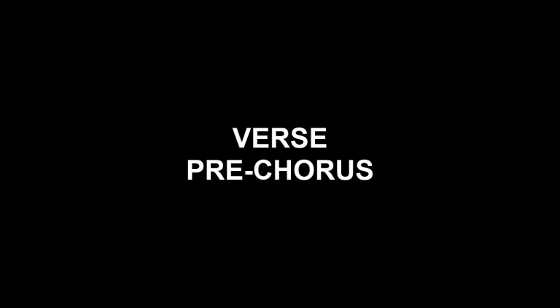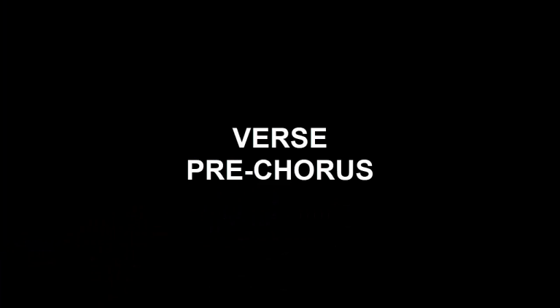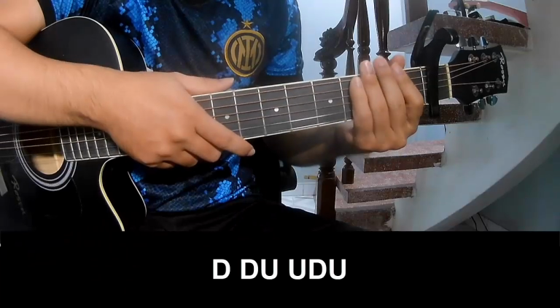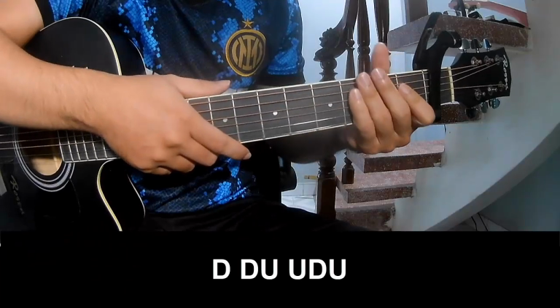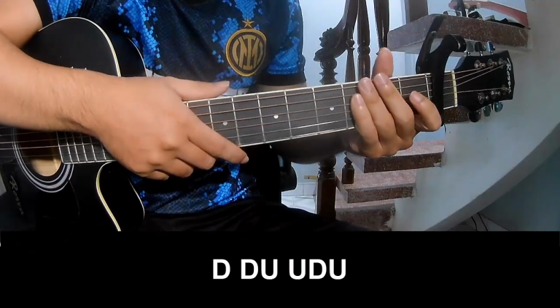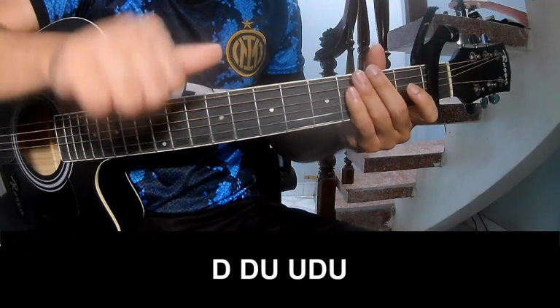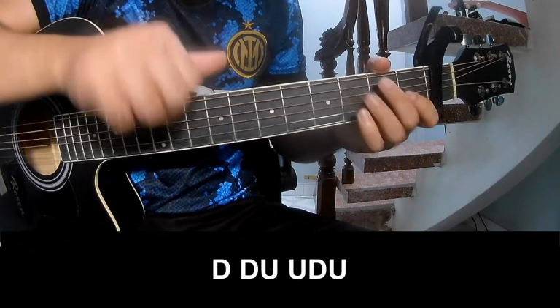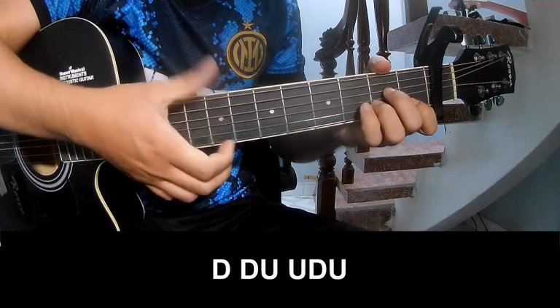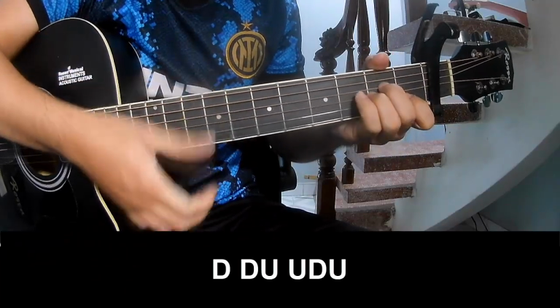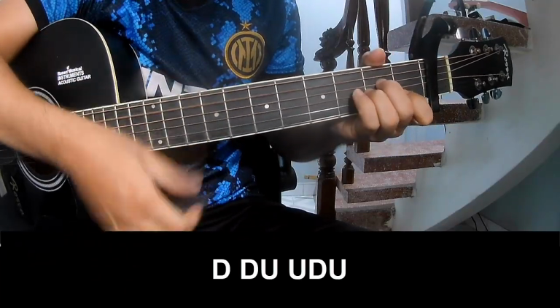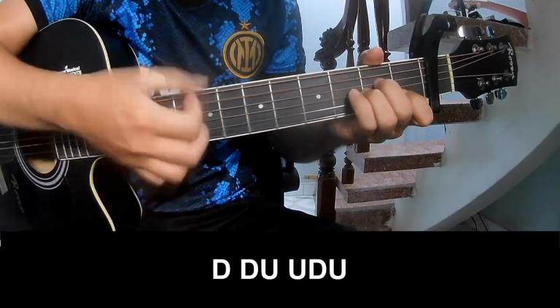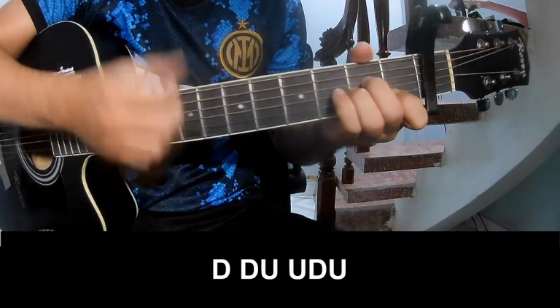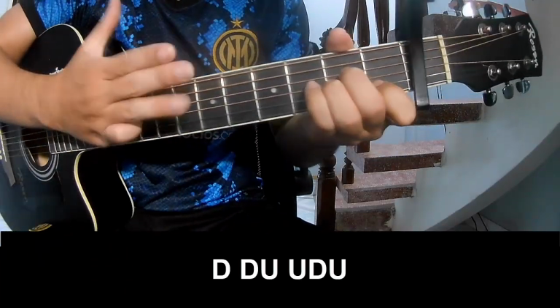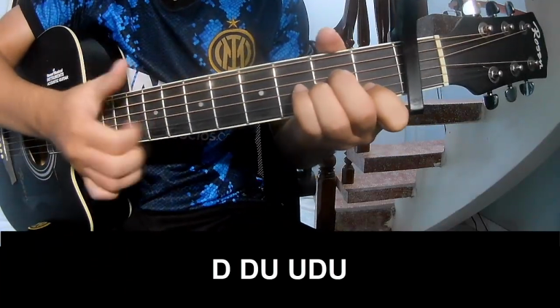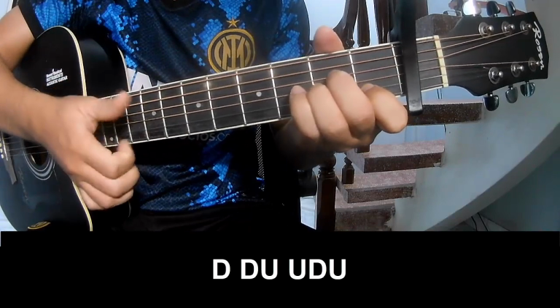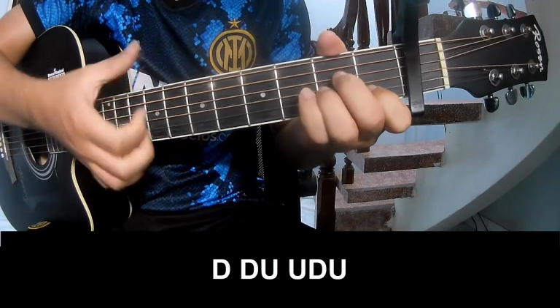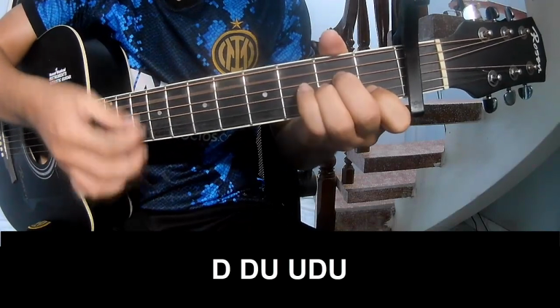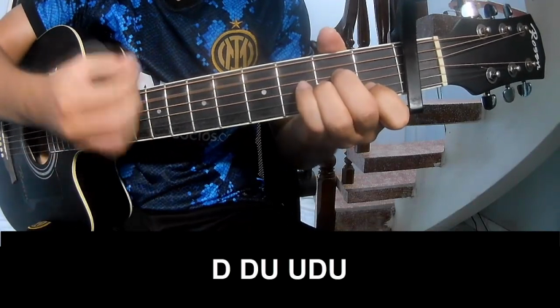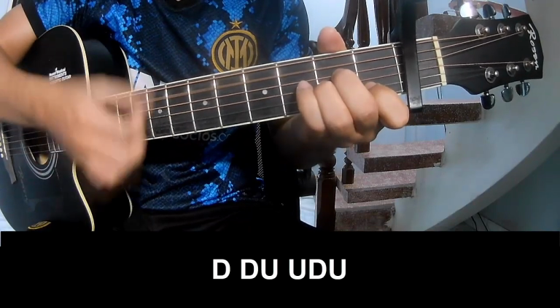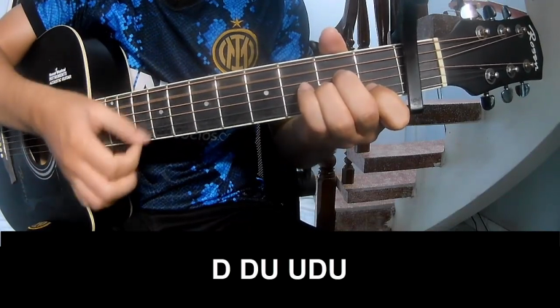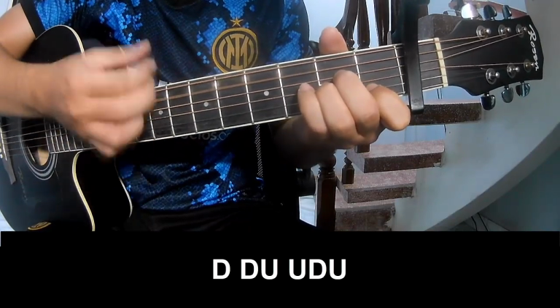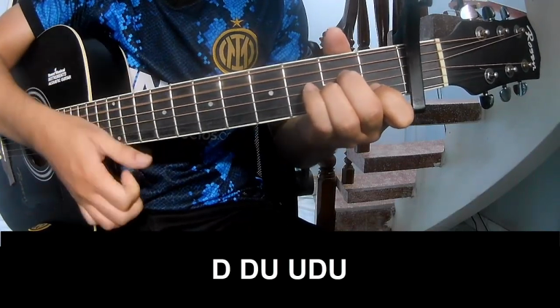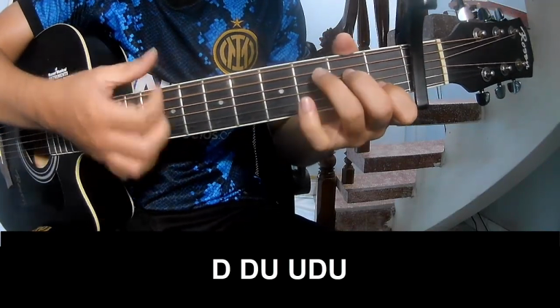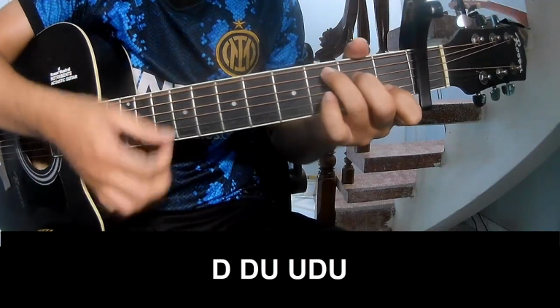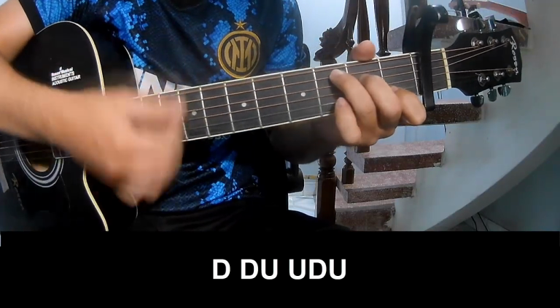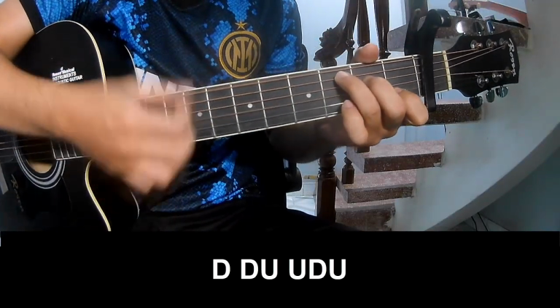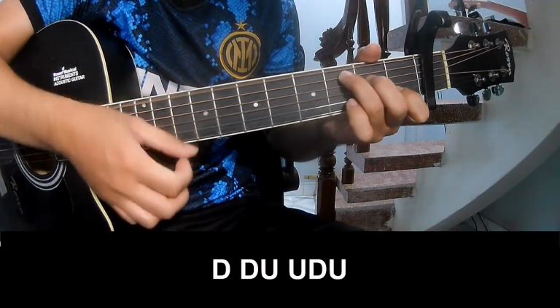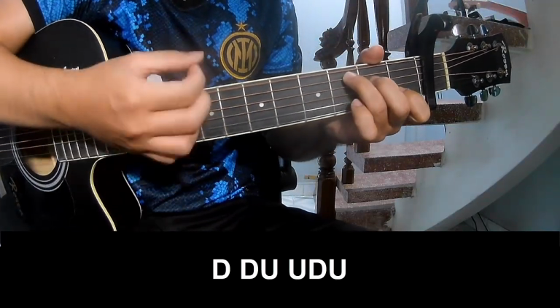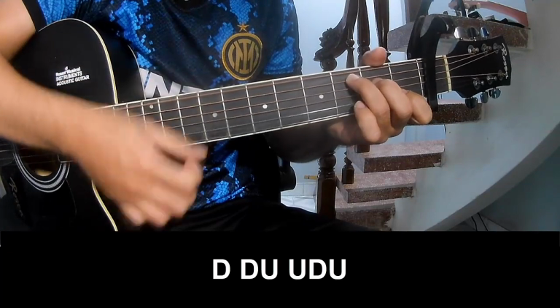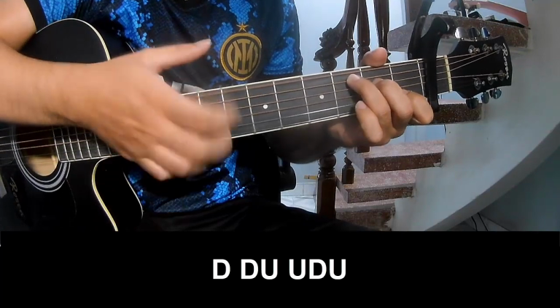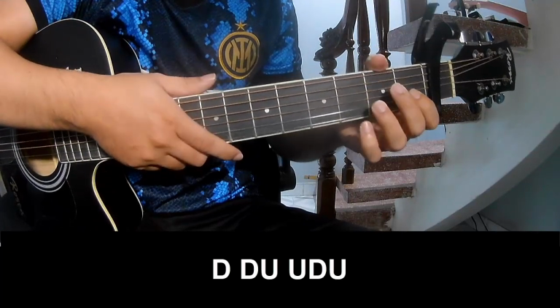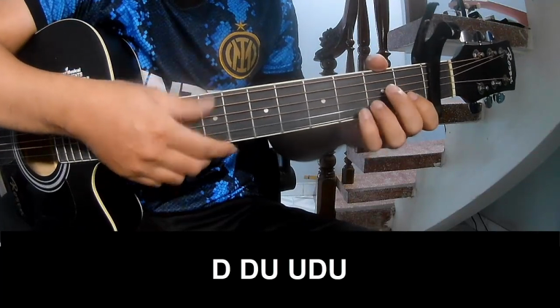The first and third chords are played. And play along.